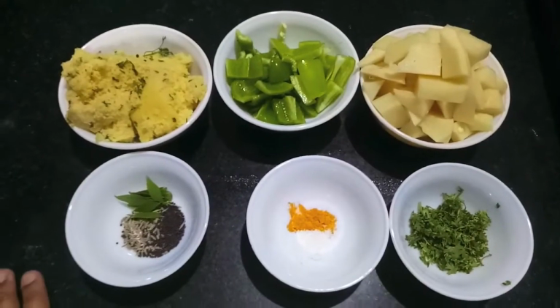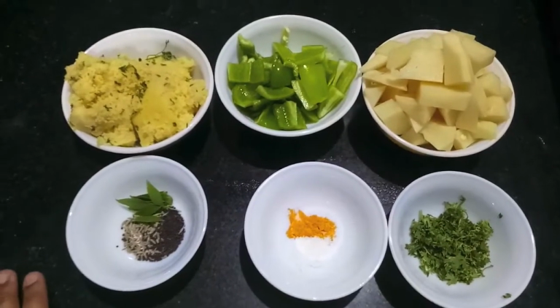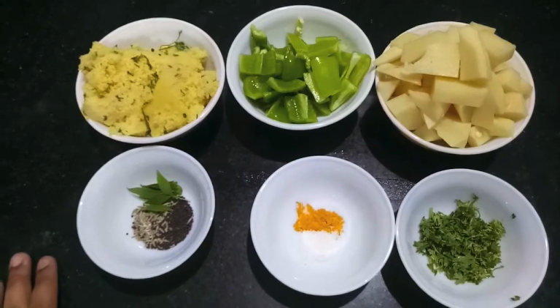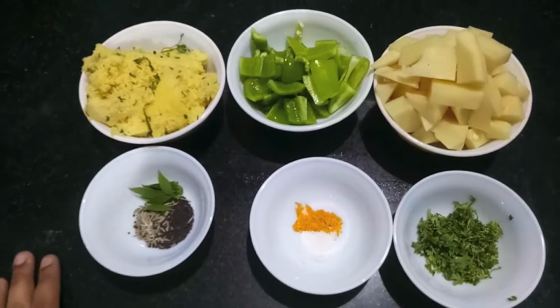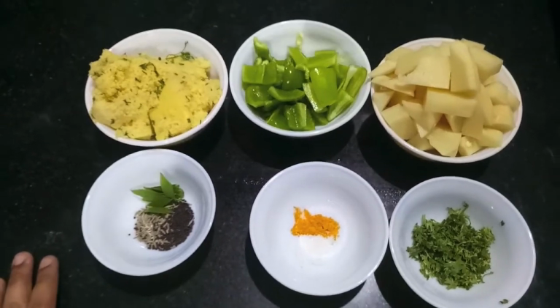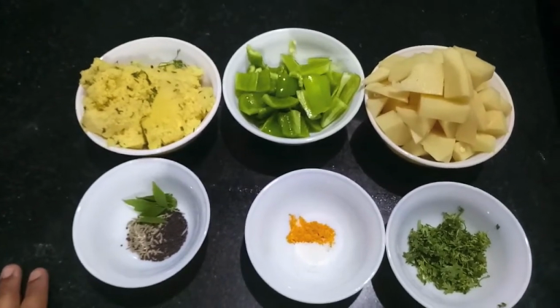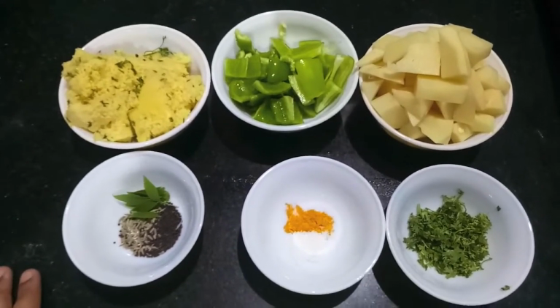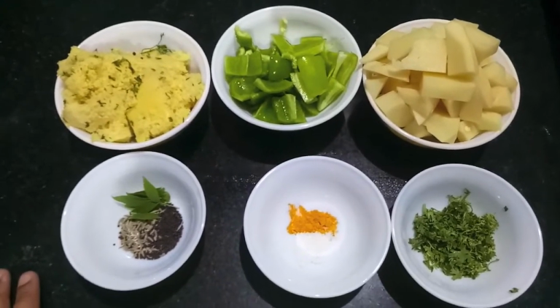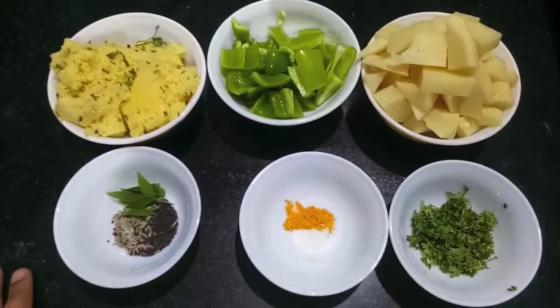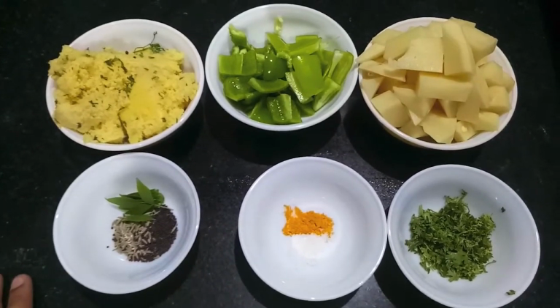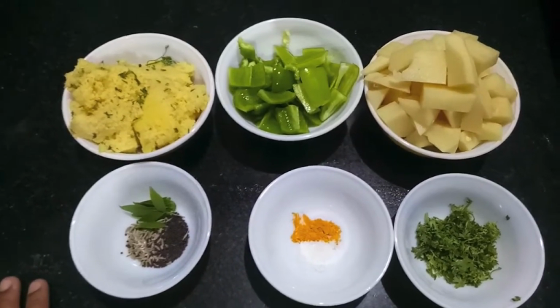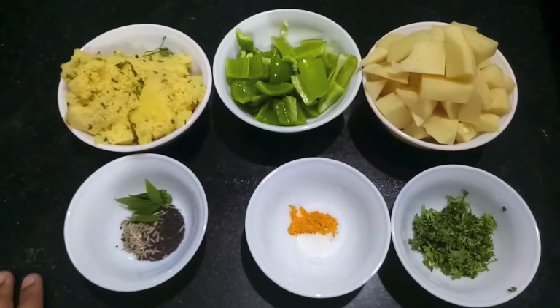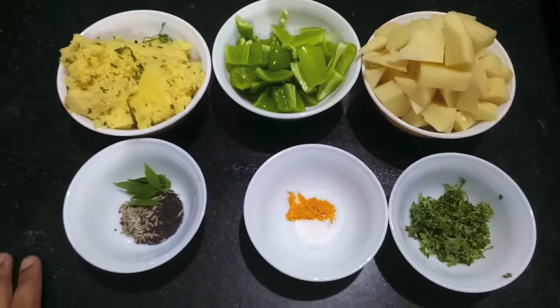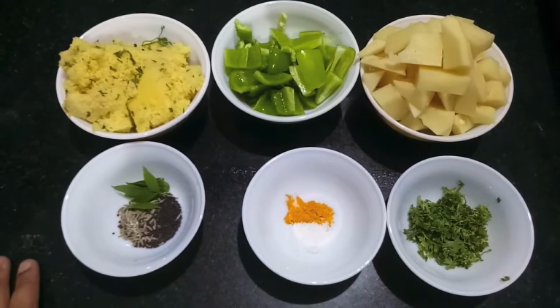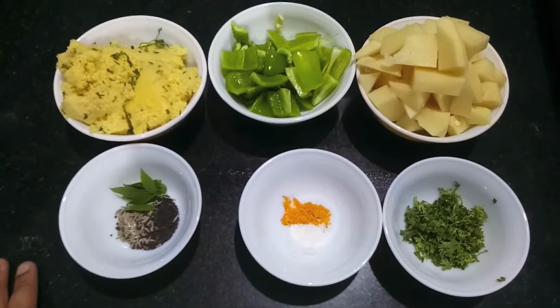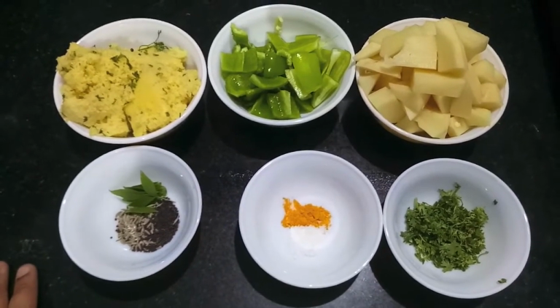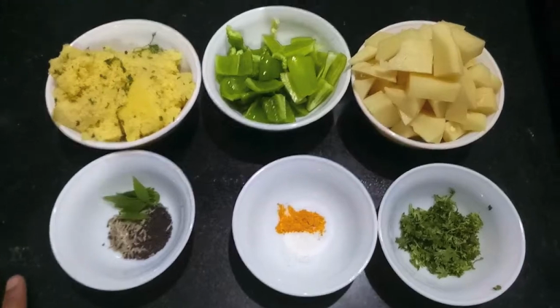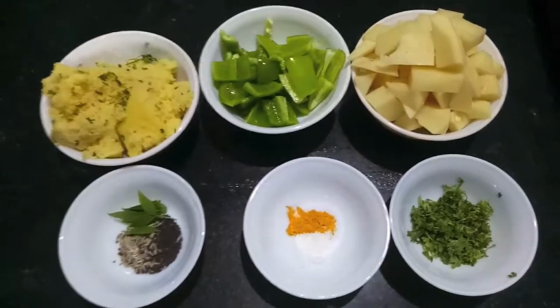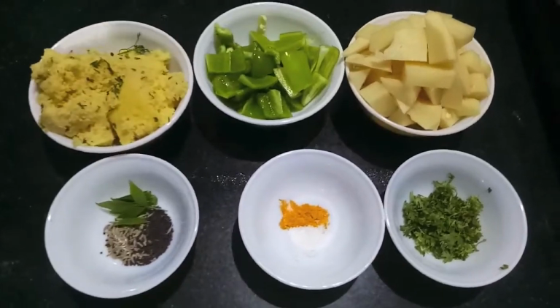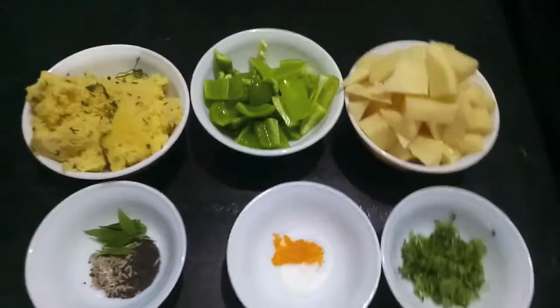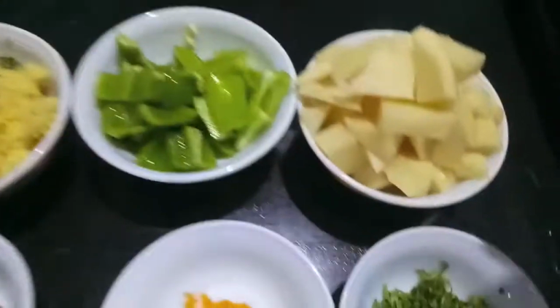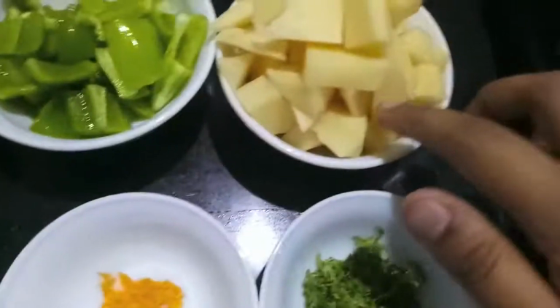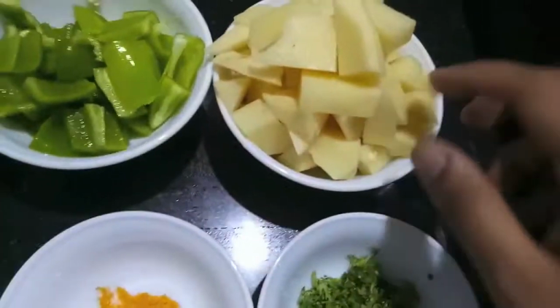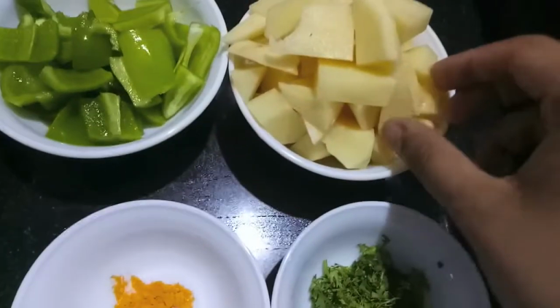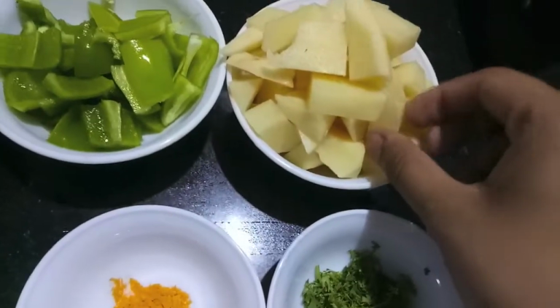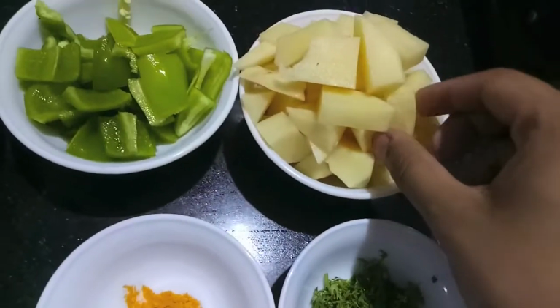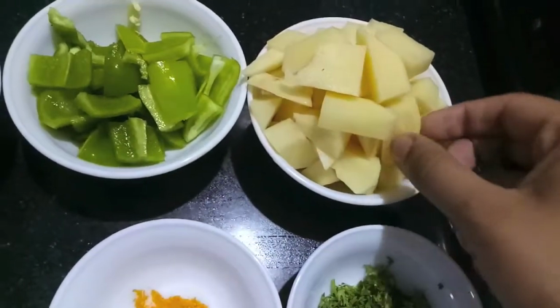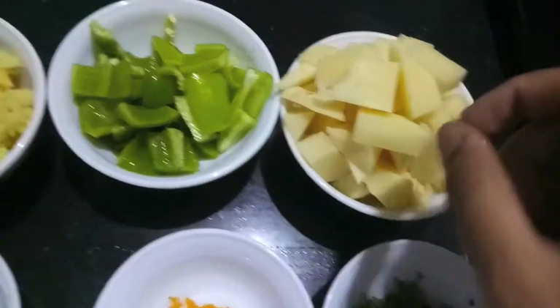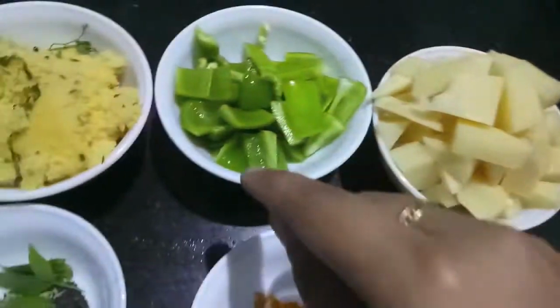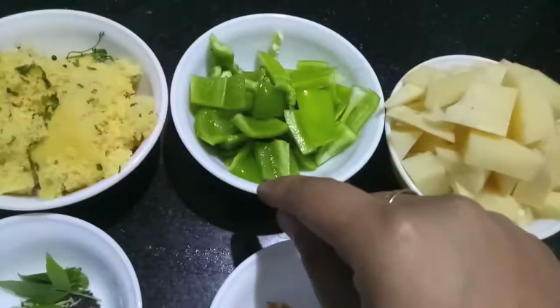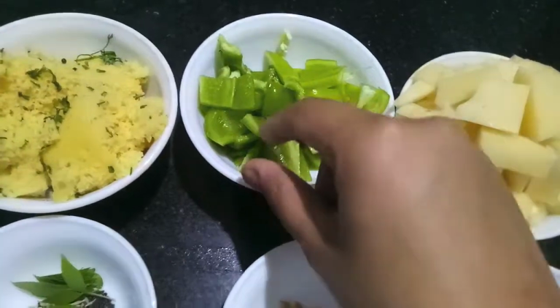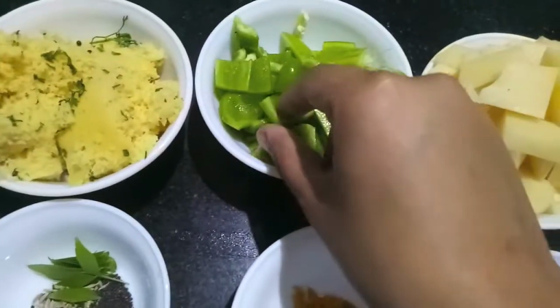Hello and welcome to my channel, Shifa's Kitchen. Today I'm going to show you how to make Aloo Shimla Mirch Sabzi. For this, here I have two medium-sized potatoes cut into cubes.